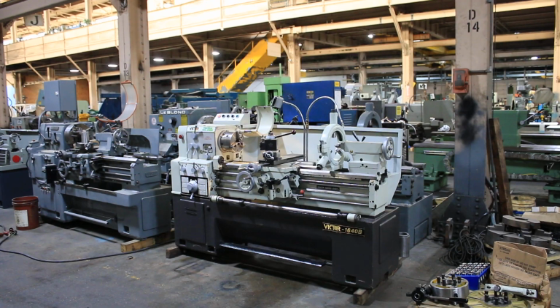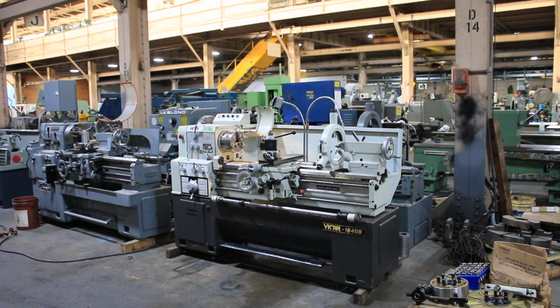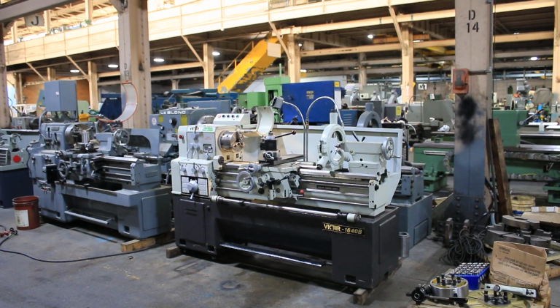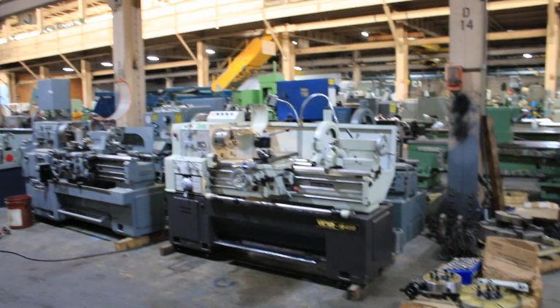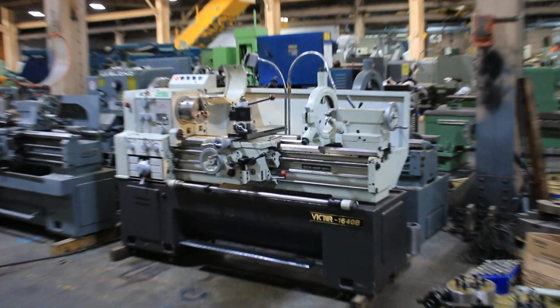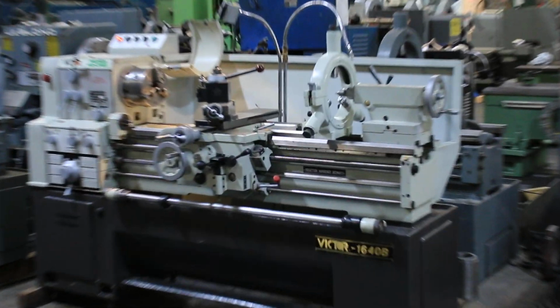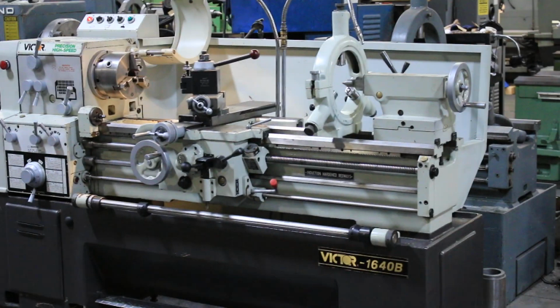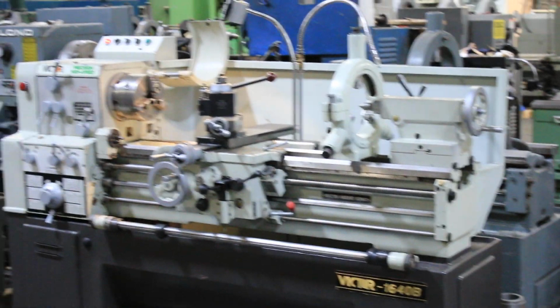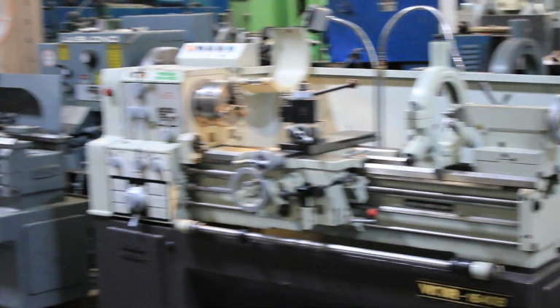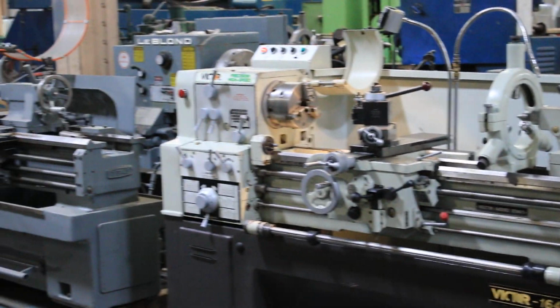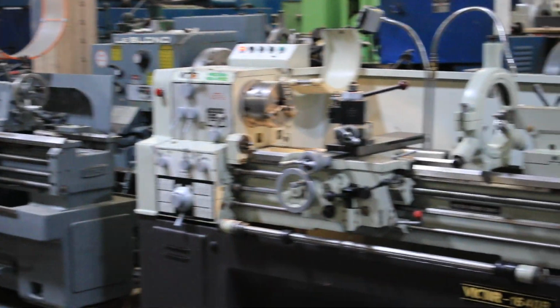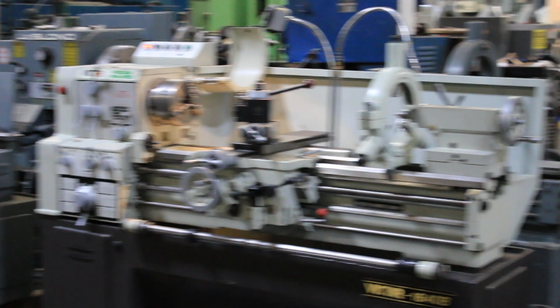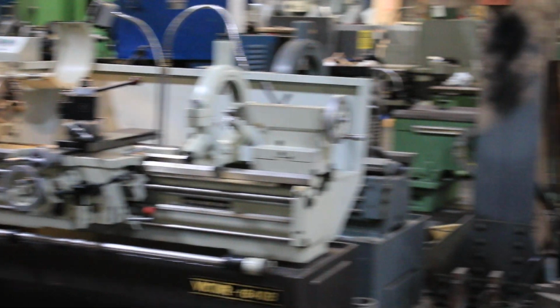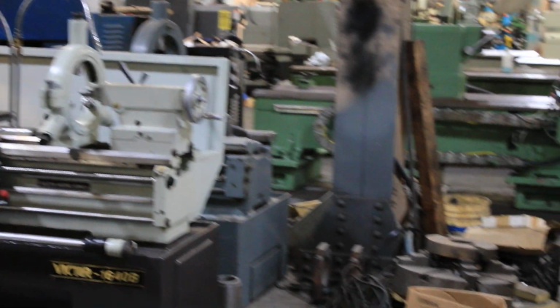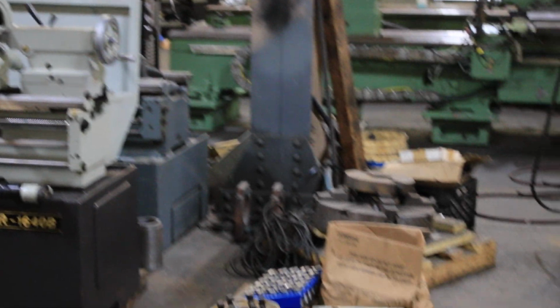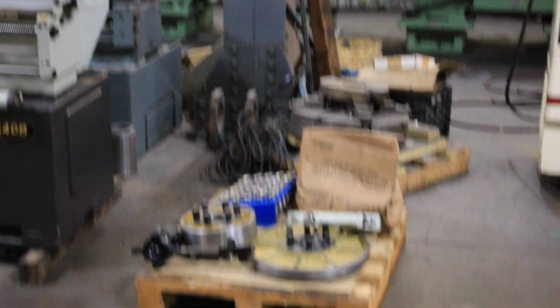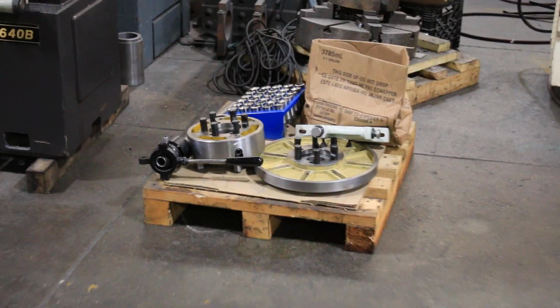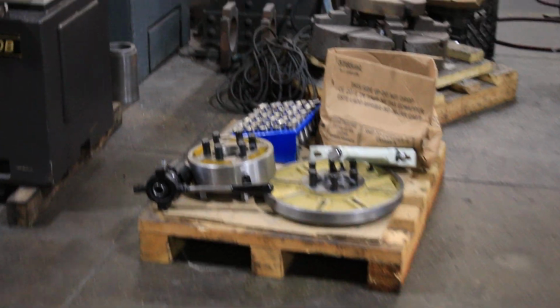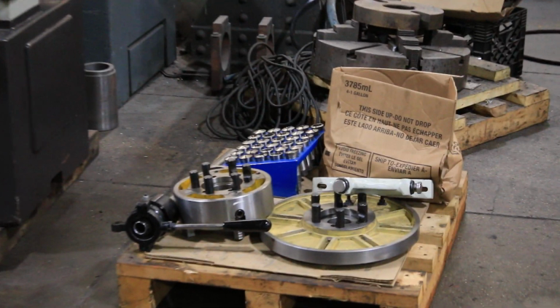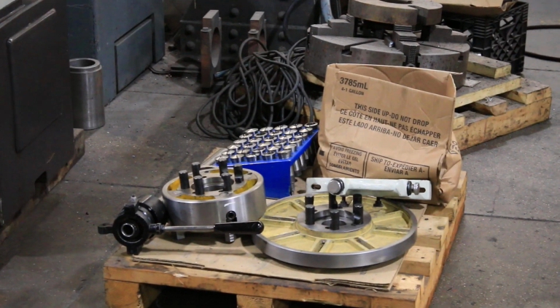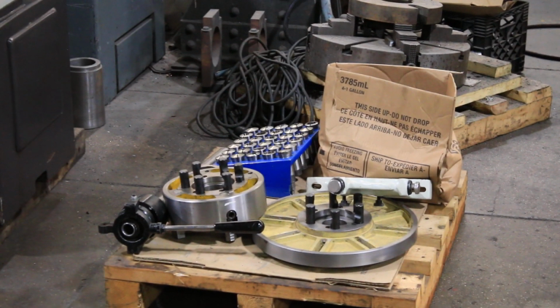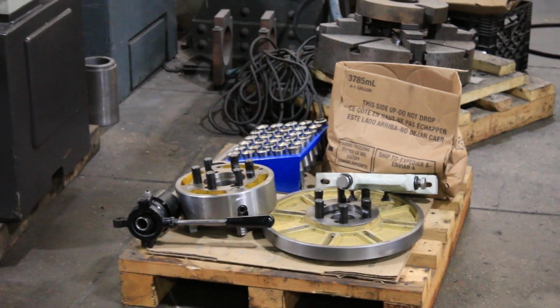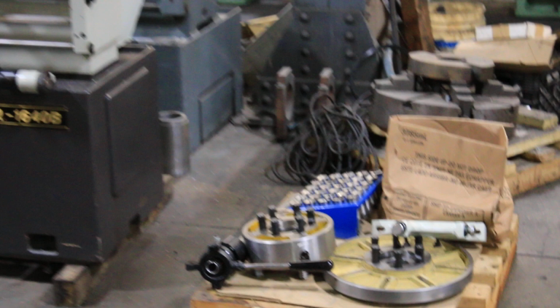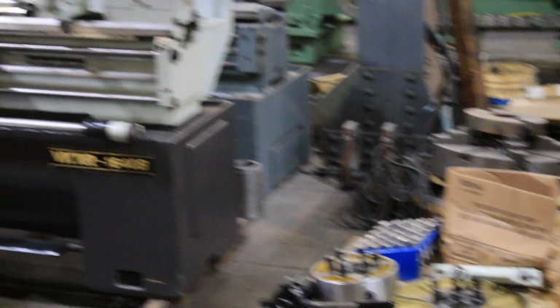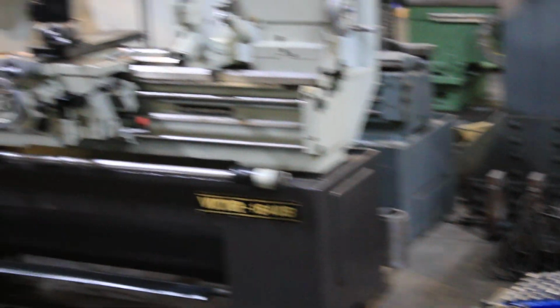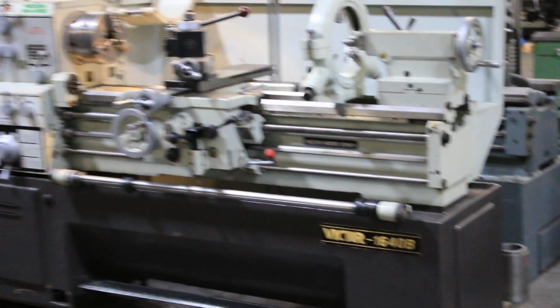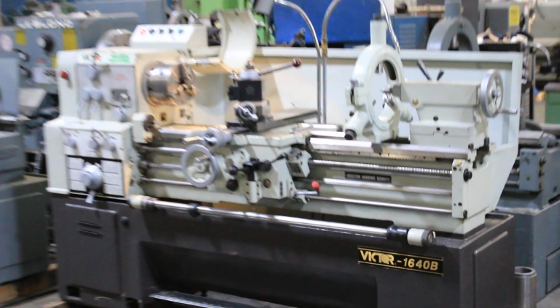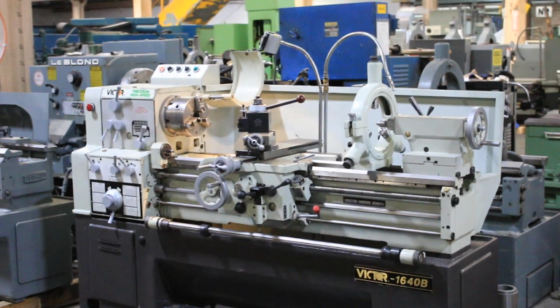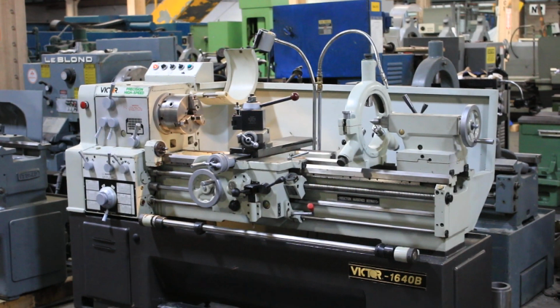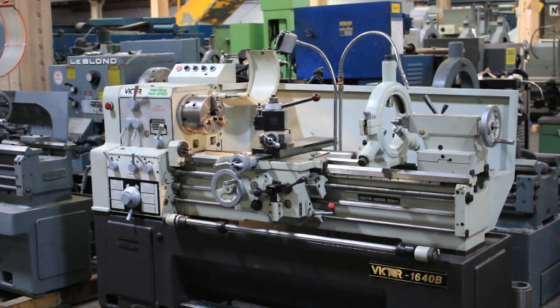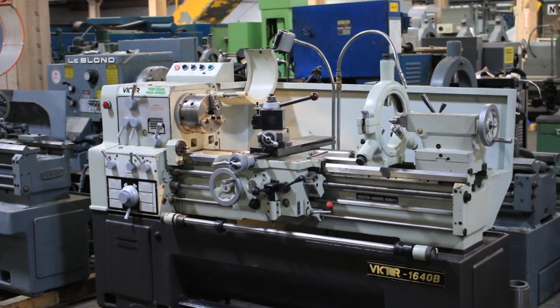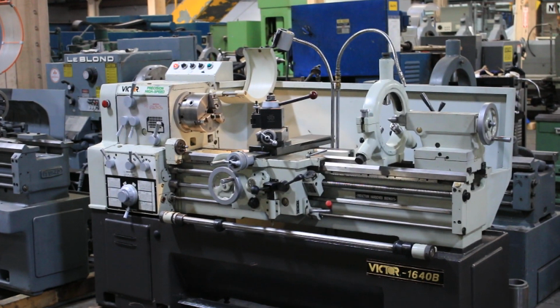We have a Victor Gap-Ed engine lathe, model 1640B, serial number AA051194. The machine is new in 2000. It has a 16-inch swing, 23 inches in the removable gap, and 40-inch centers.